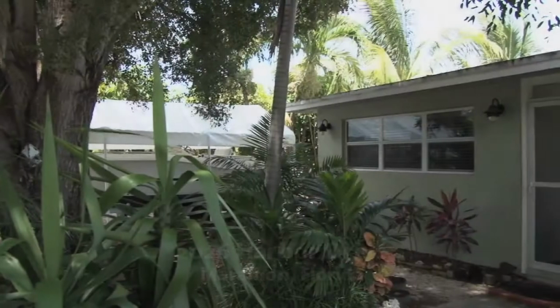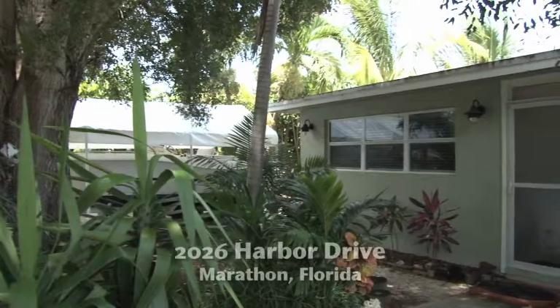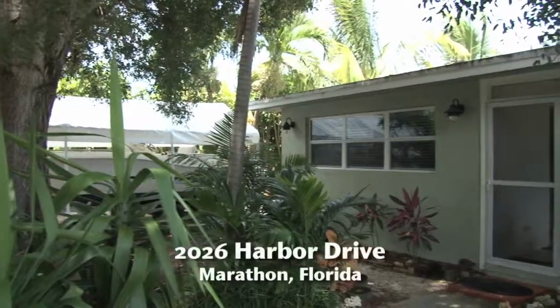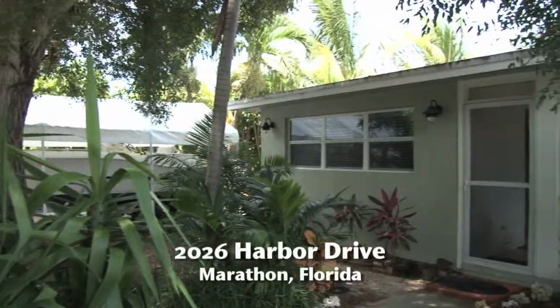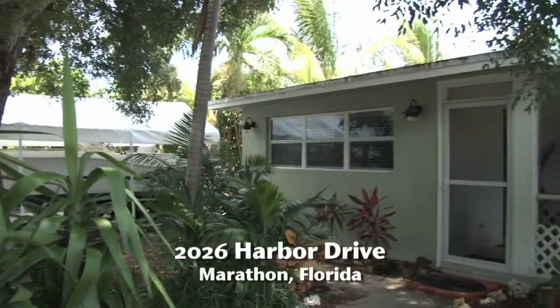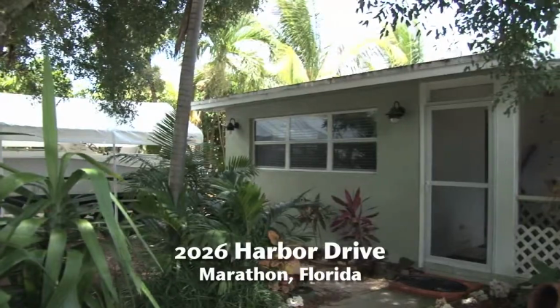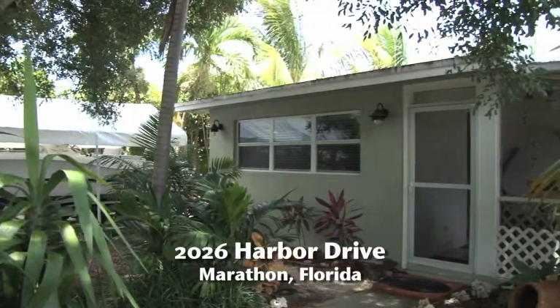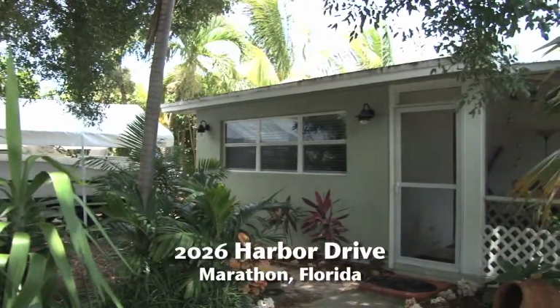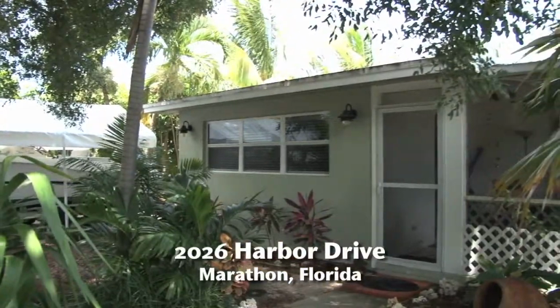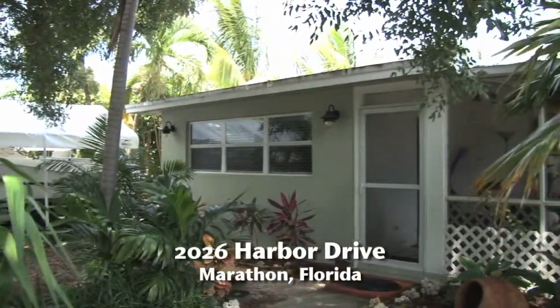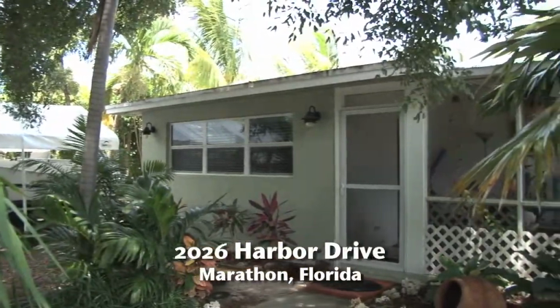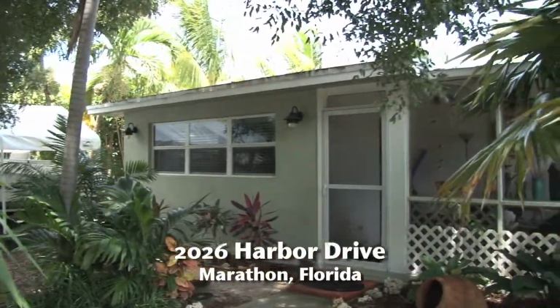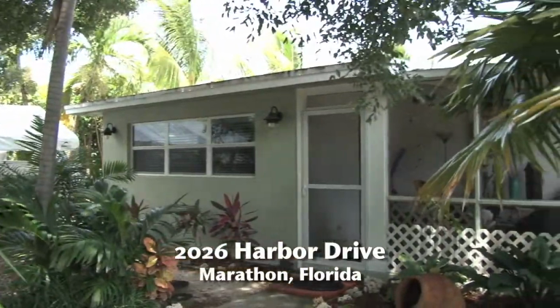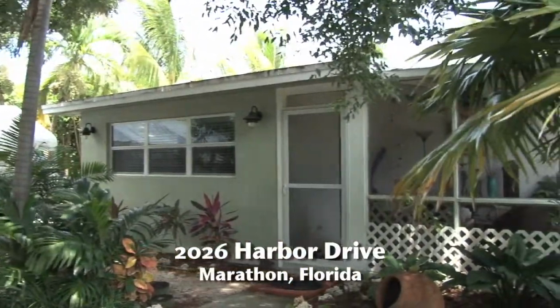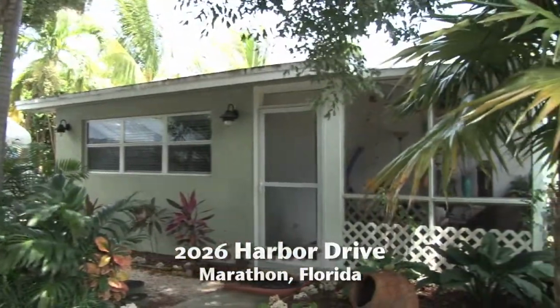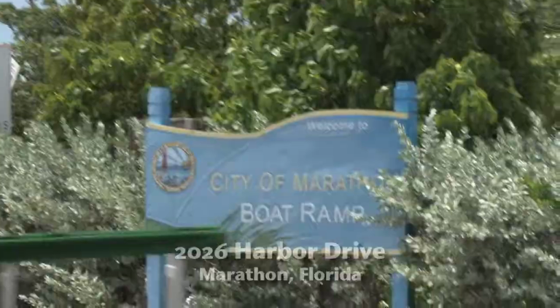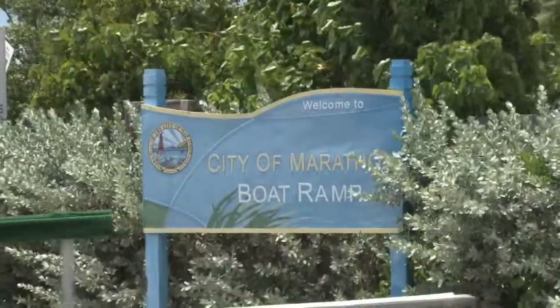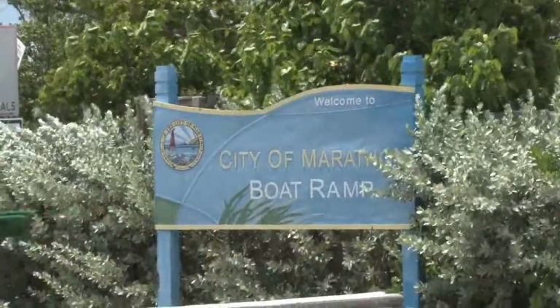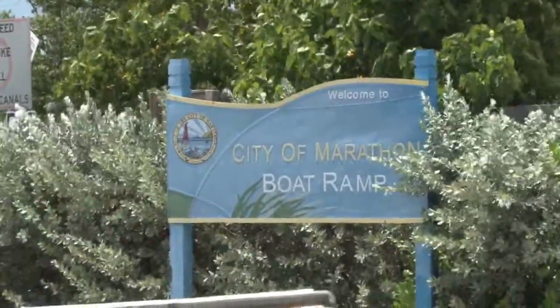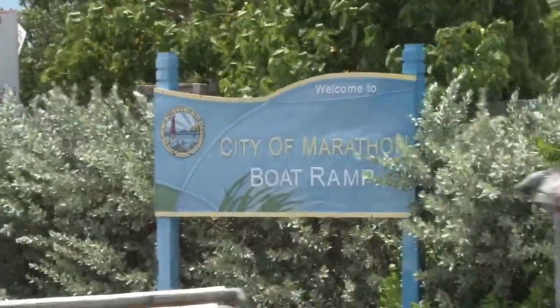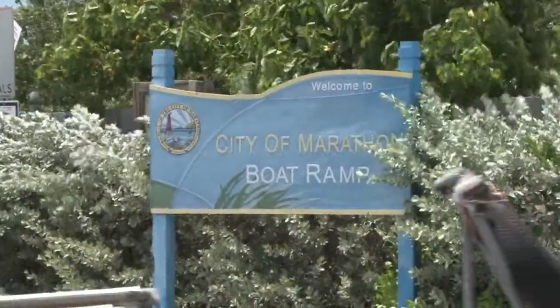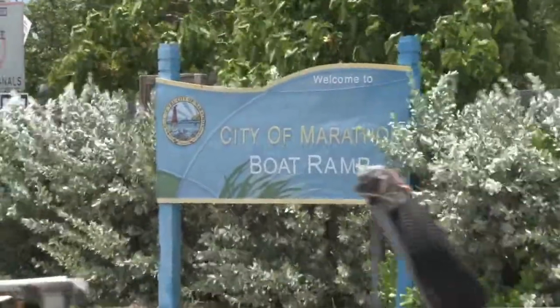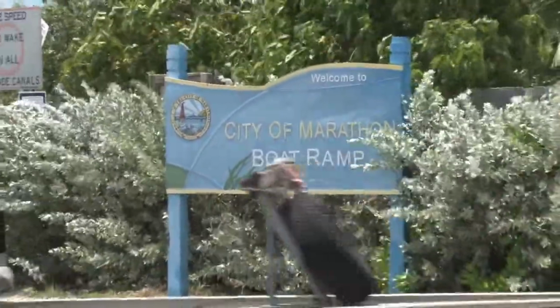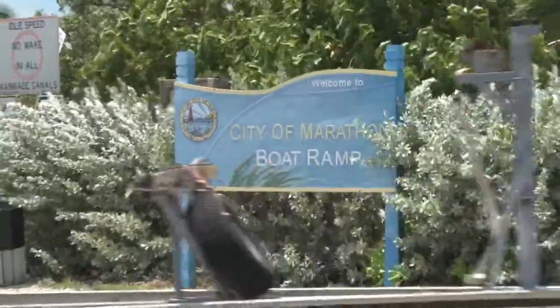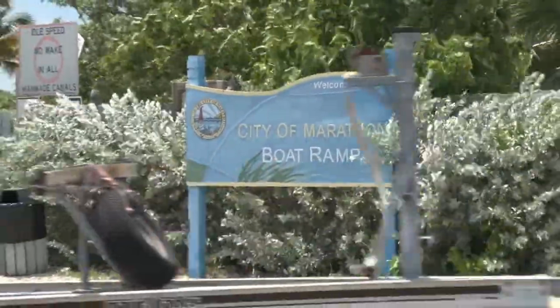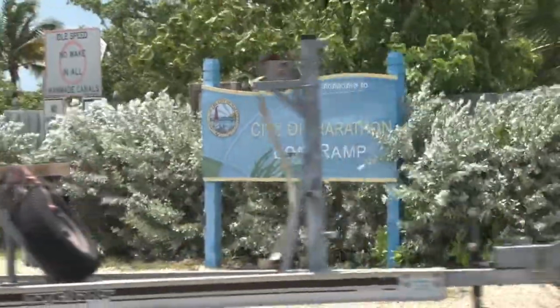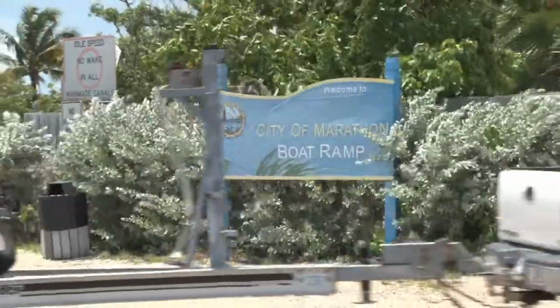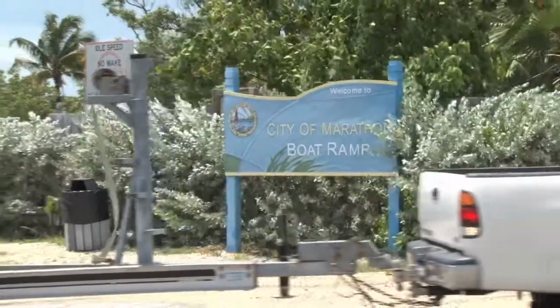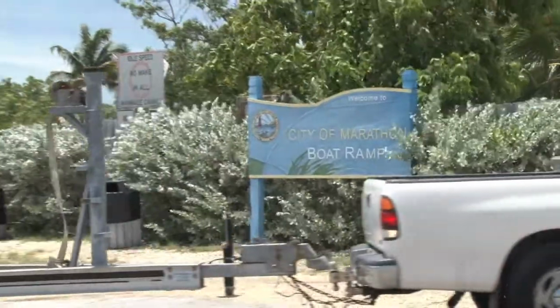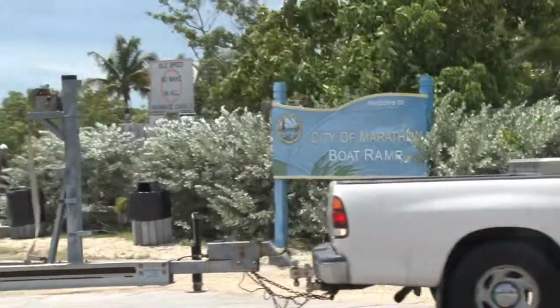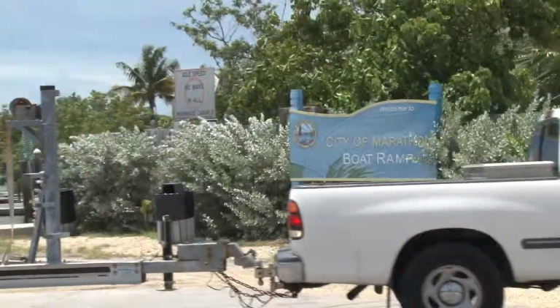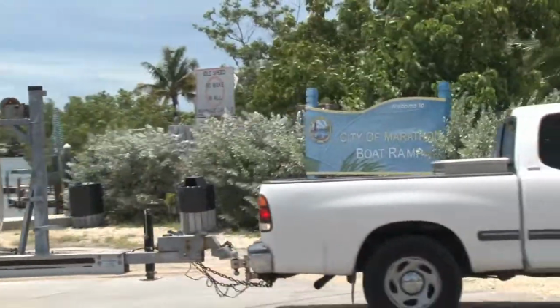Welcome to 2026 Harbor Drive in Marathon, Florida. This beautifully appointed ground-level home is located on the gulf side of the island. The public boat ramp with deep water access is only one-tenth of a mile away for convenience while boat launching.